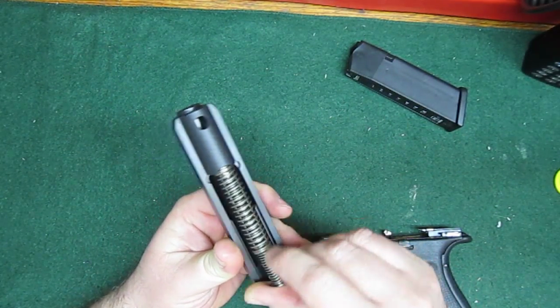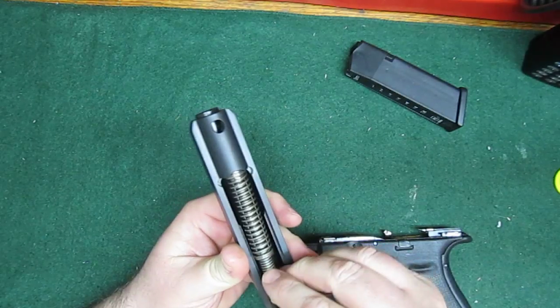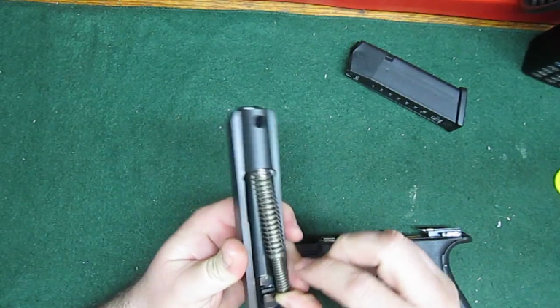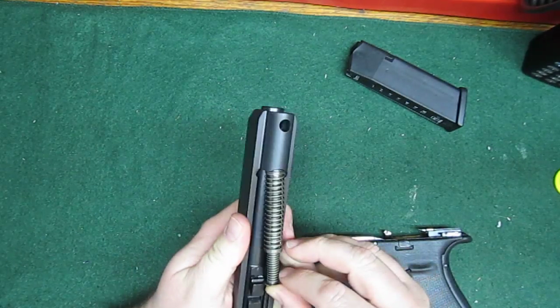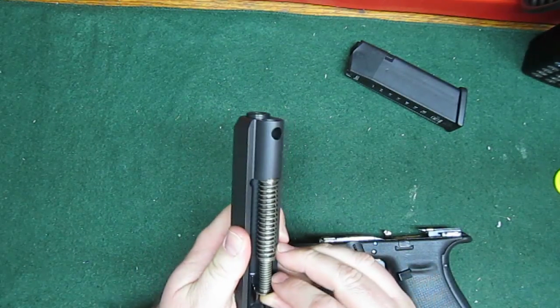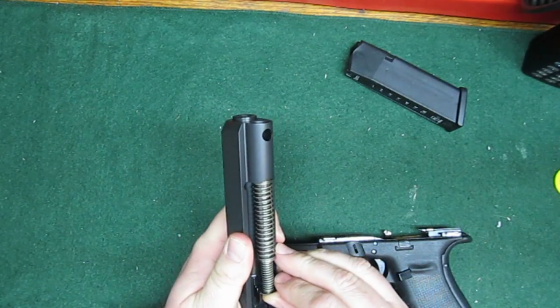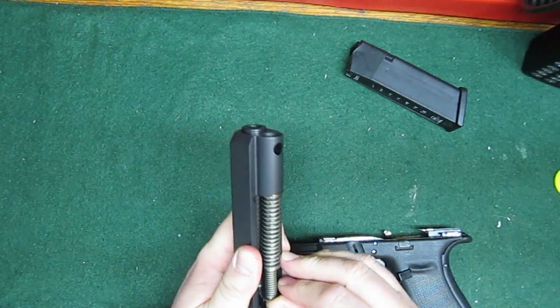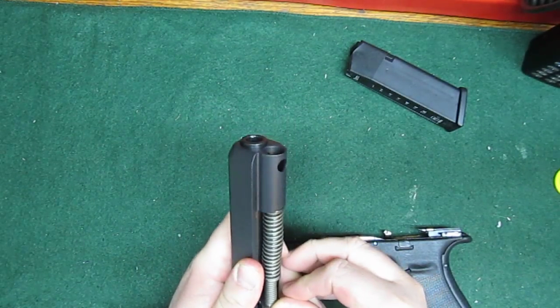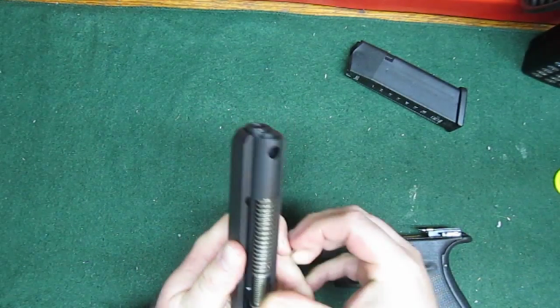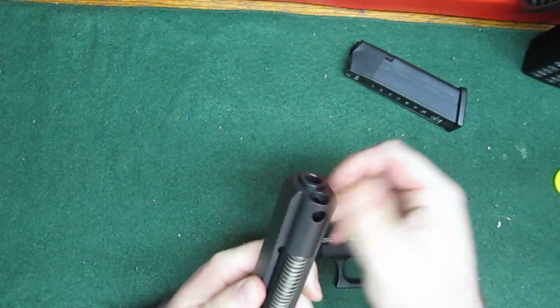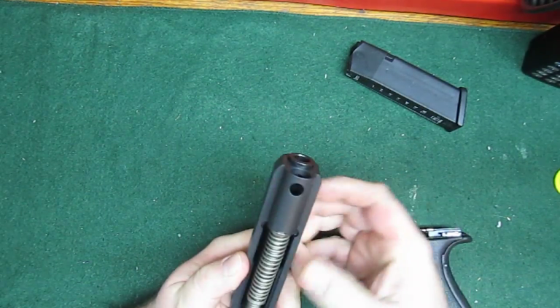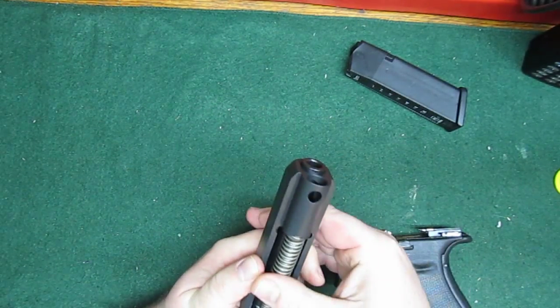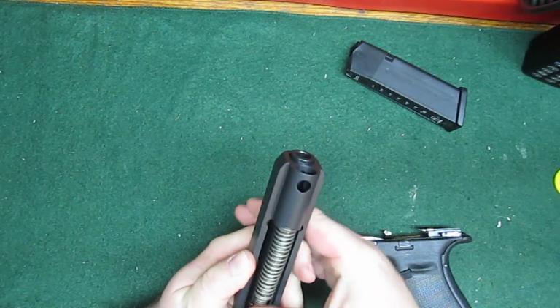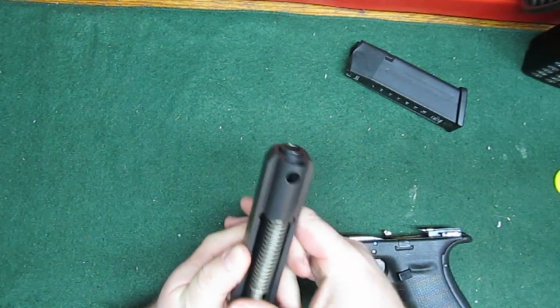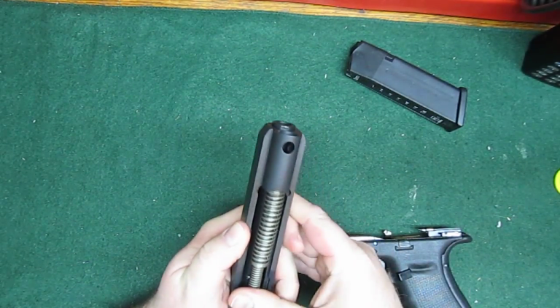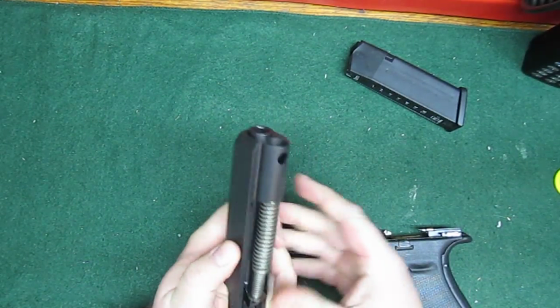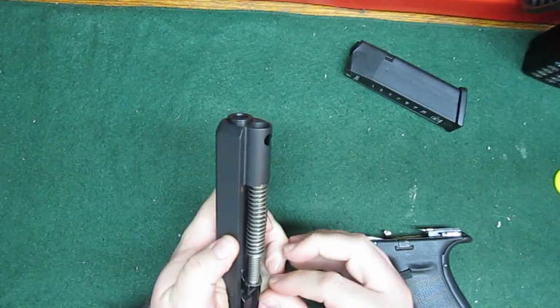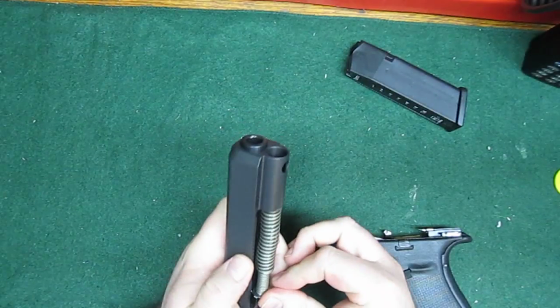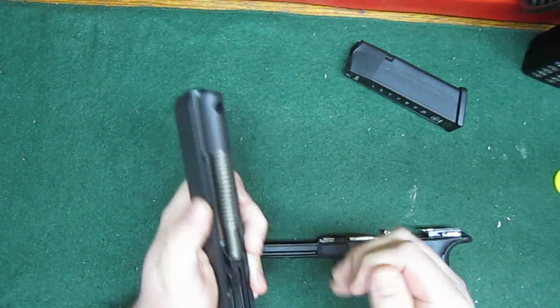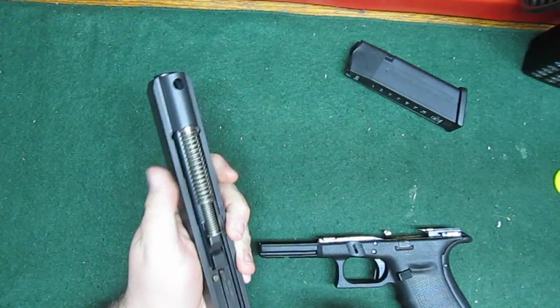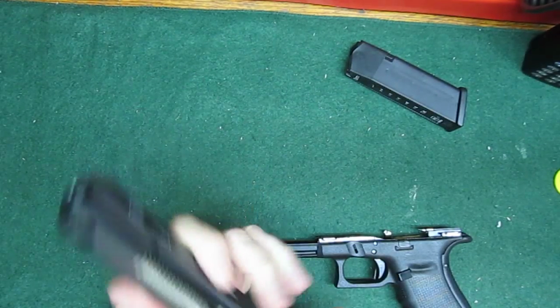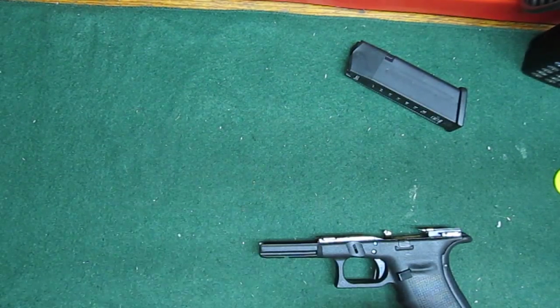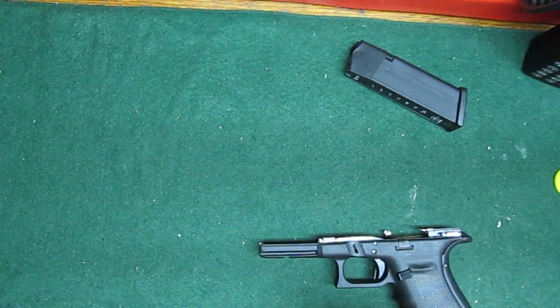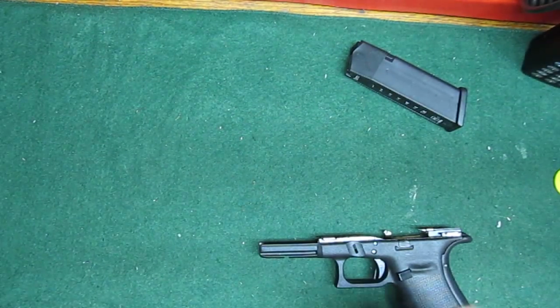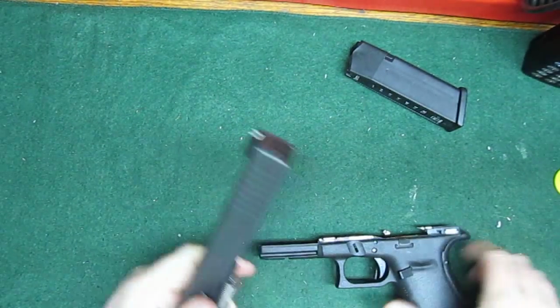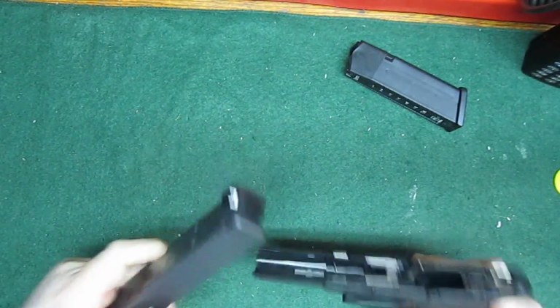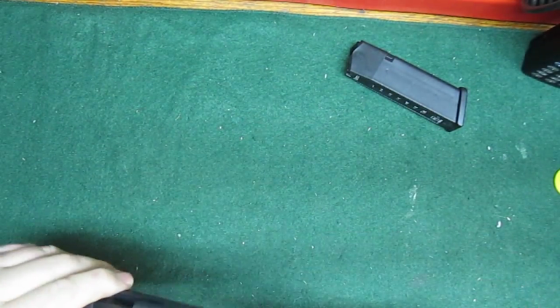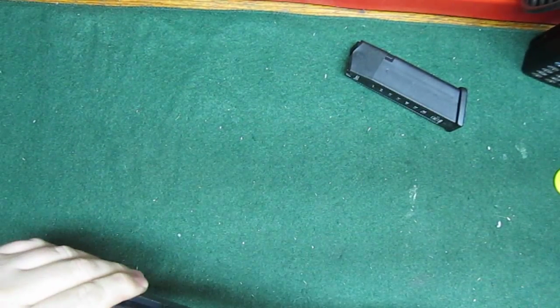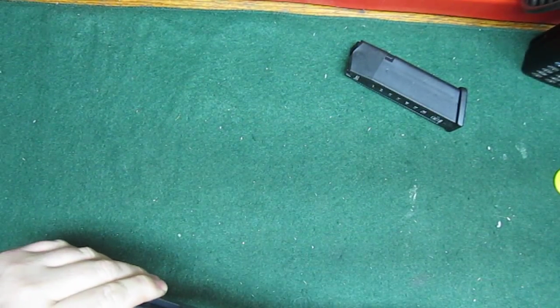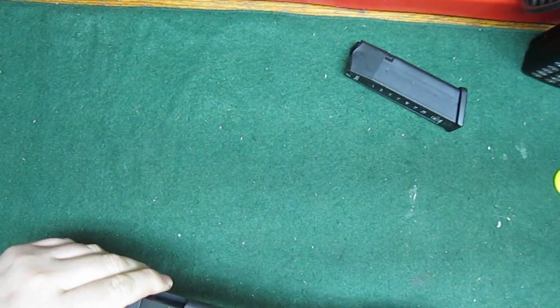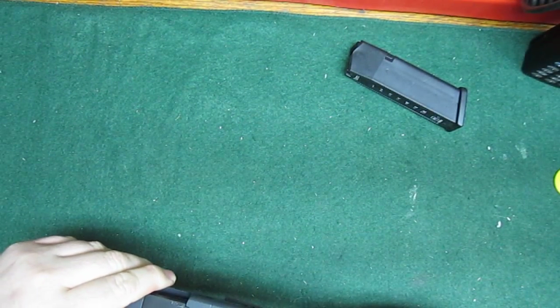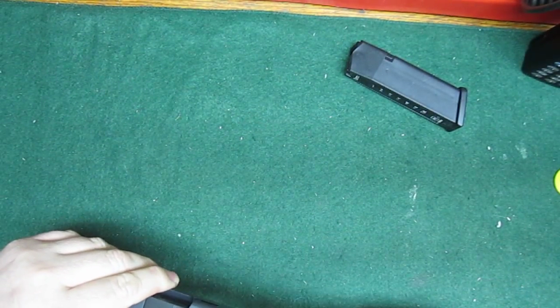I don't know, it makes me laugh every time I pick it up — it's just so big. I just can't wait to get it on the range and try some 10 millimeter.